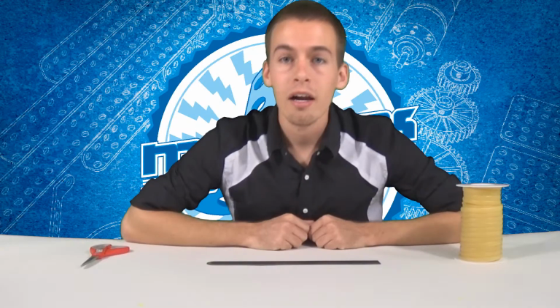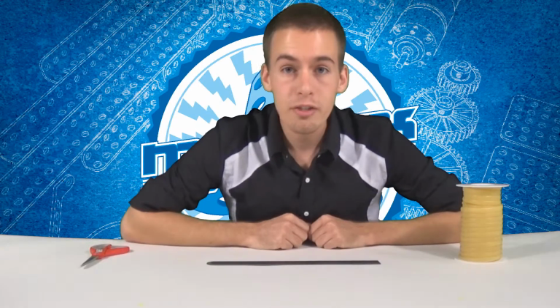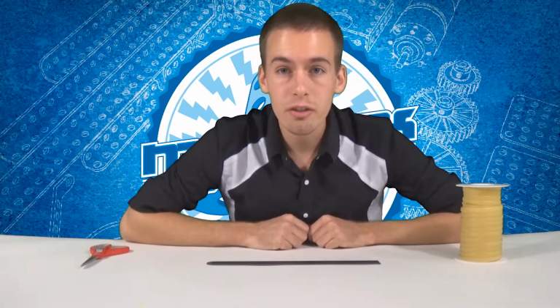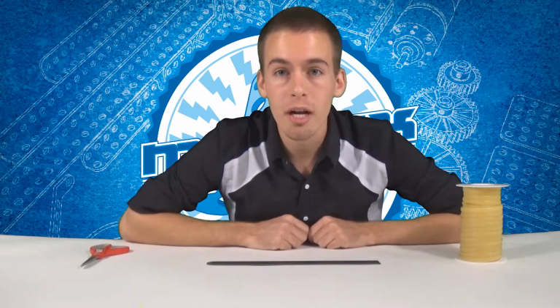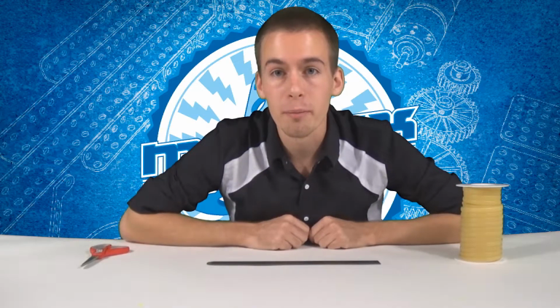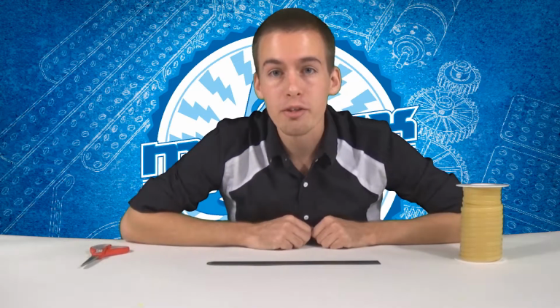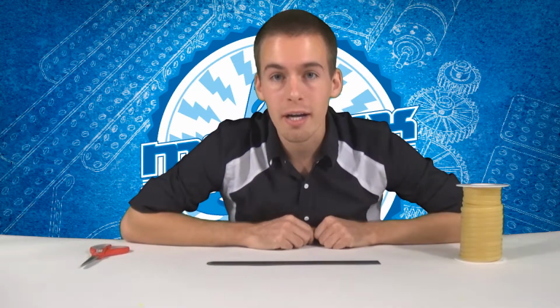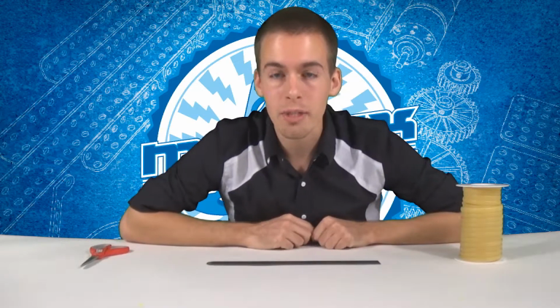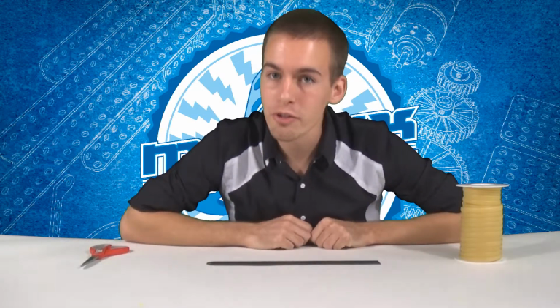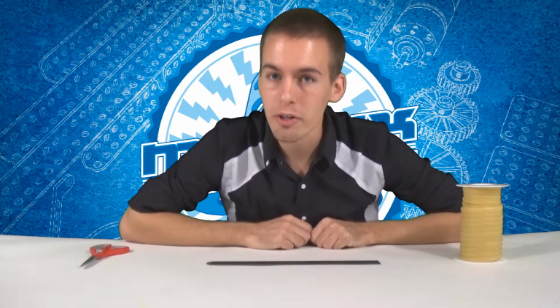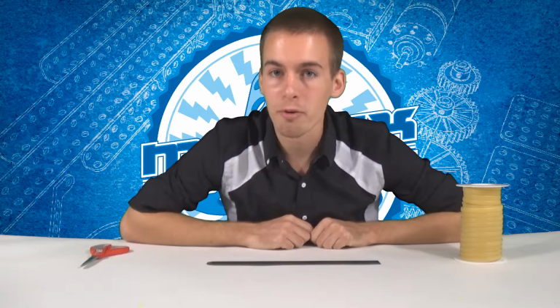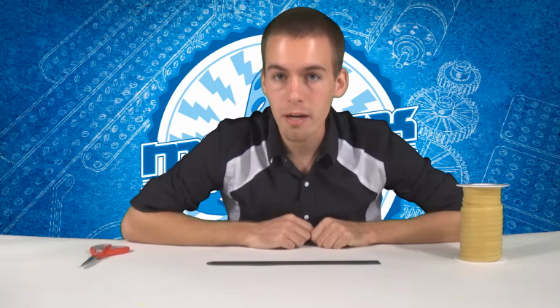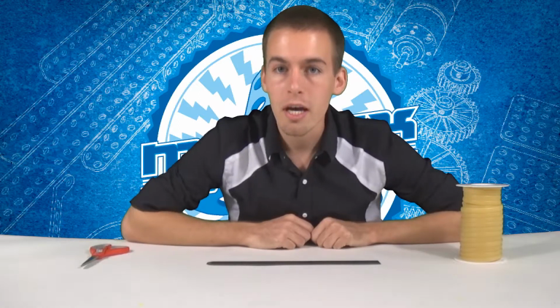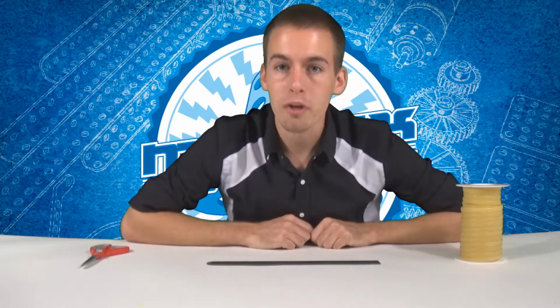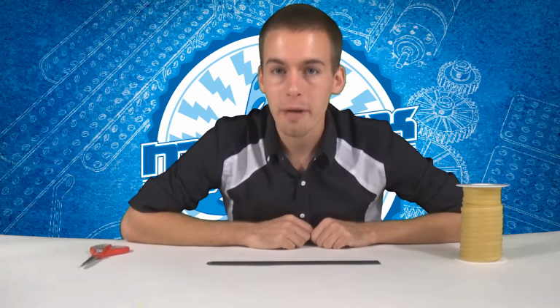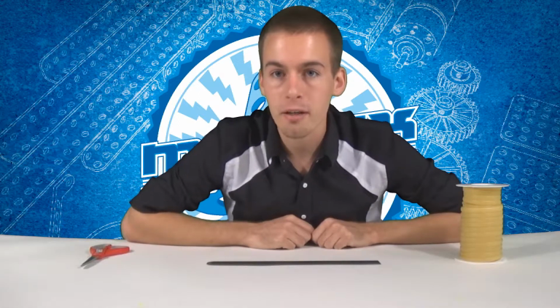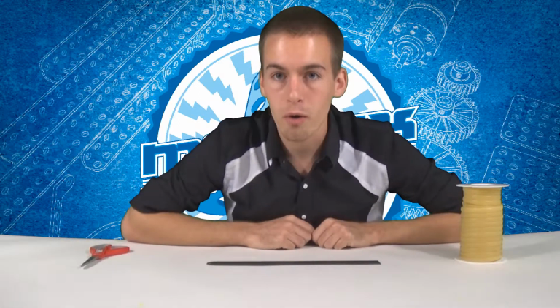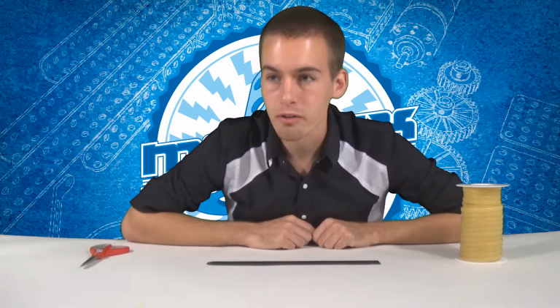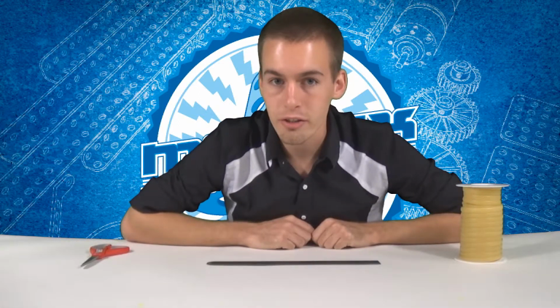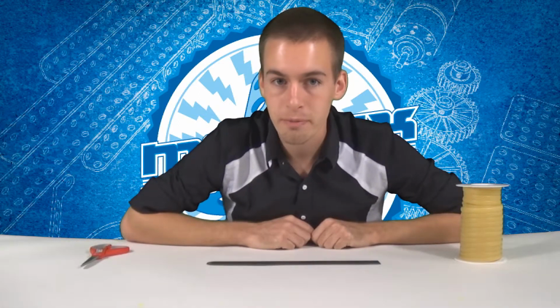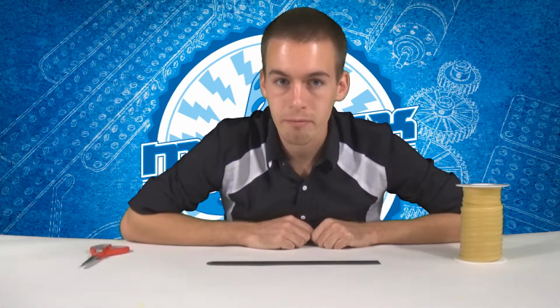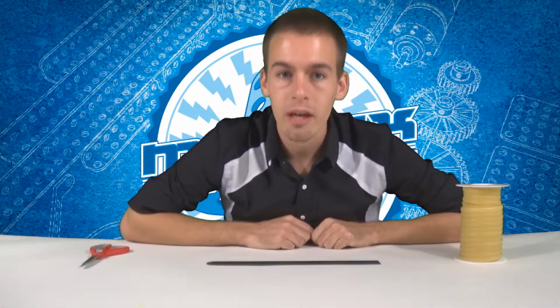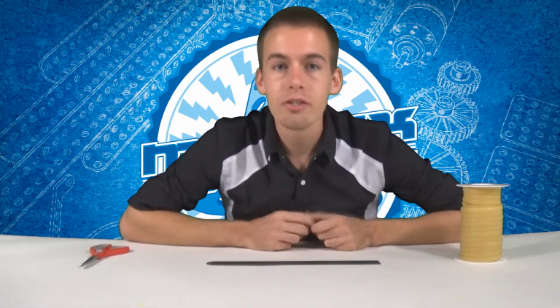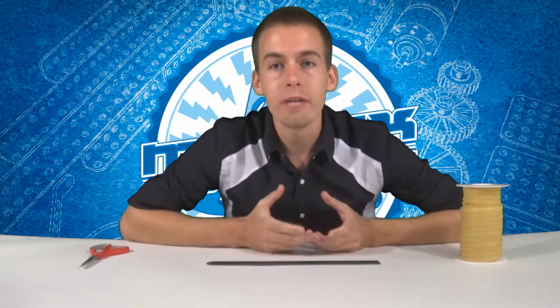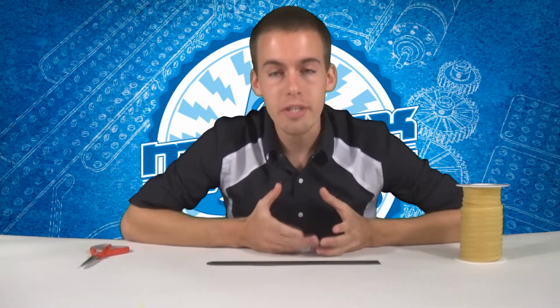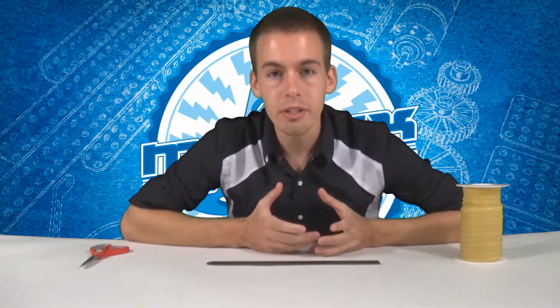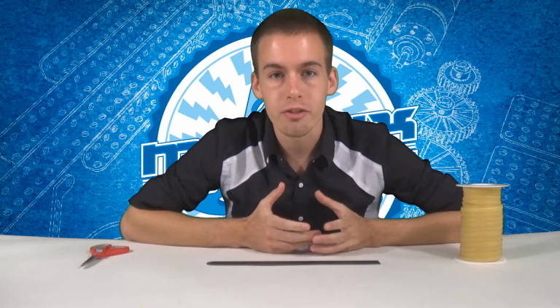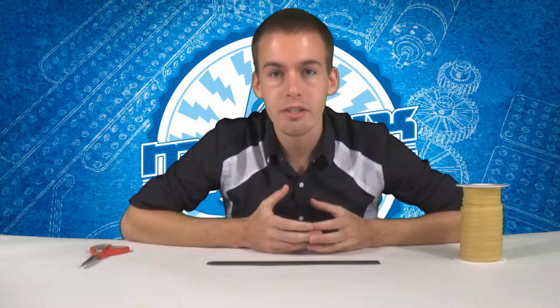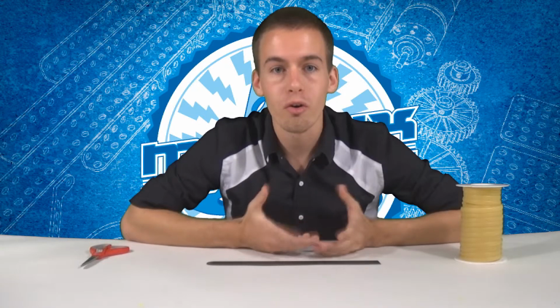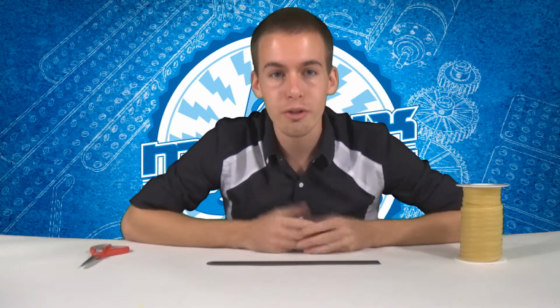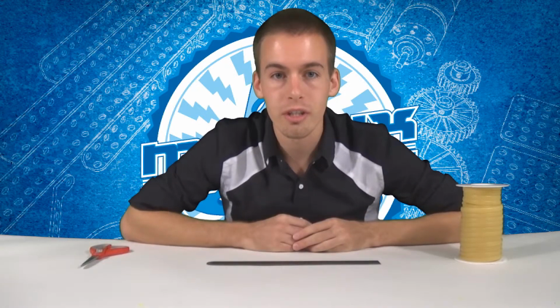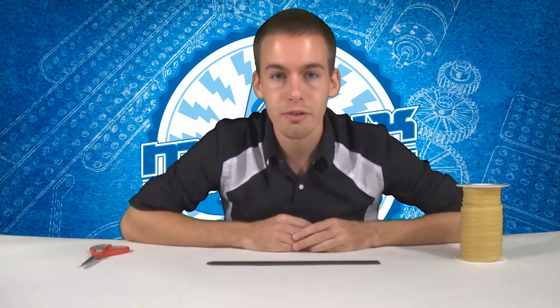This is Colton Melhoff from Matrix Robotics with Chips and Tricks video number five about rubber-band powered racers. This is great for team-building exercises already used in the classroom.